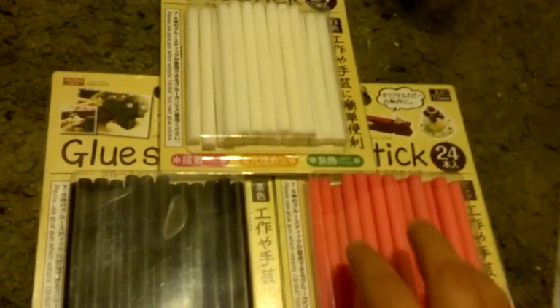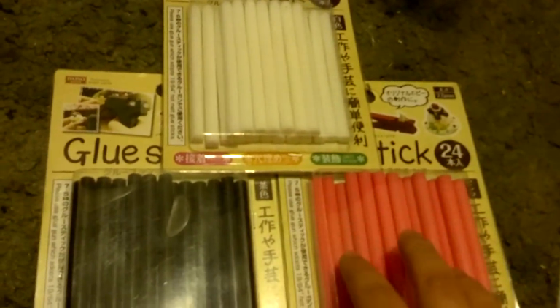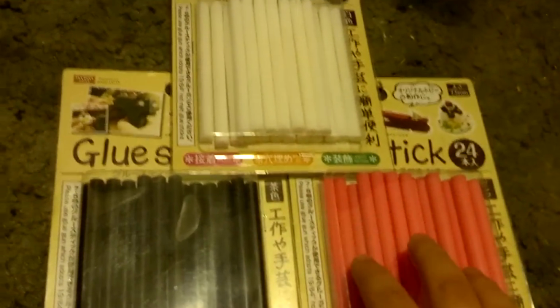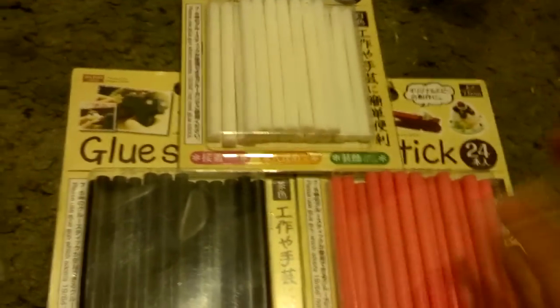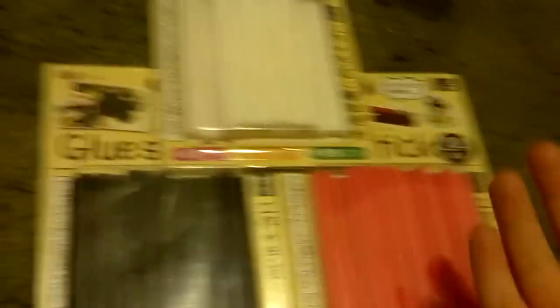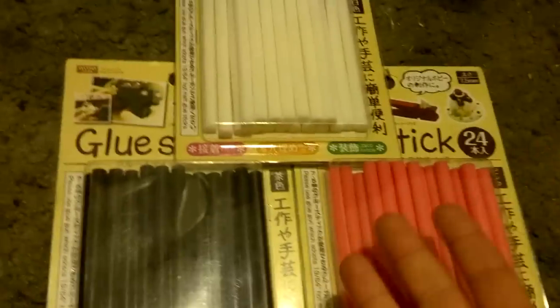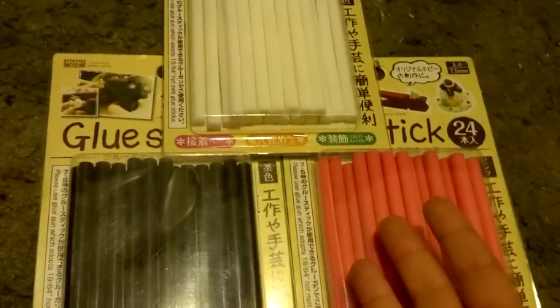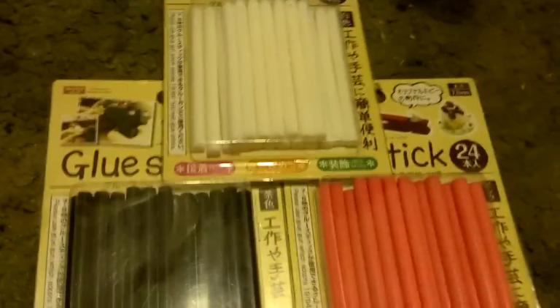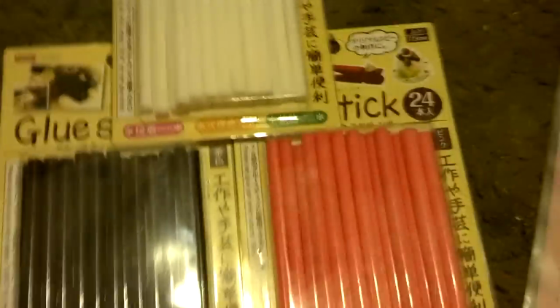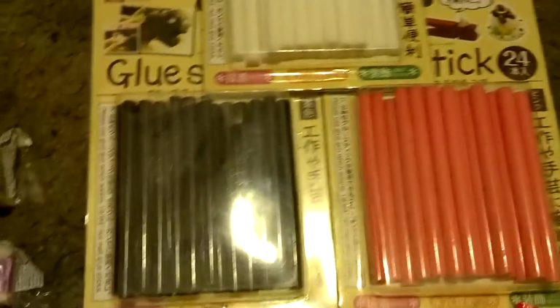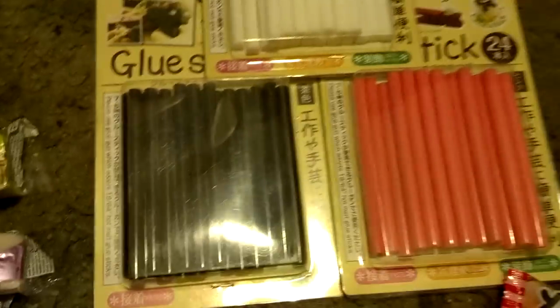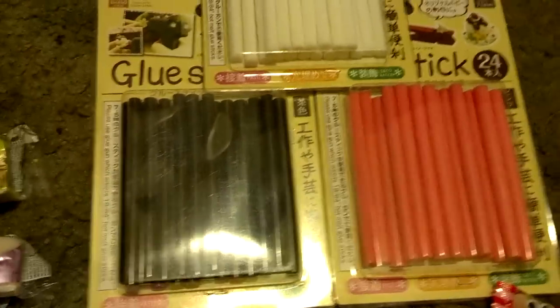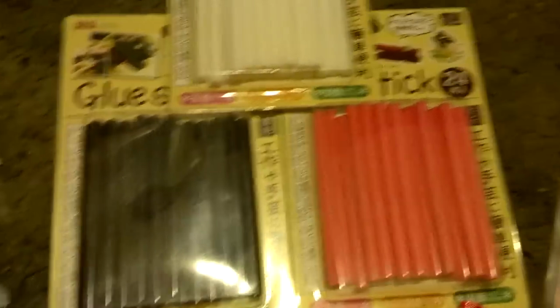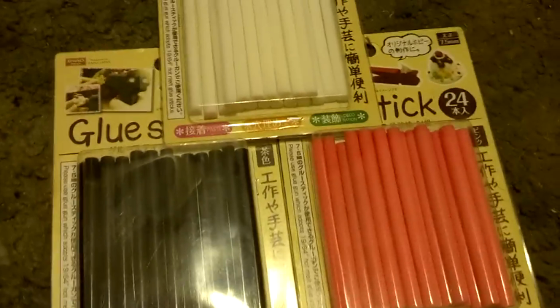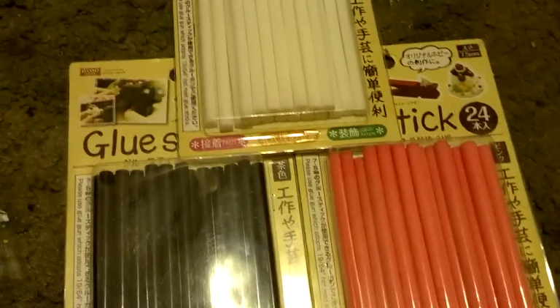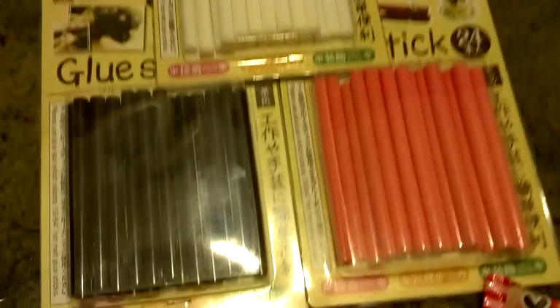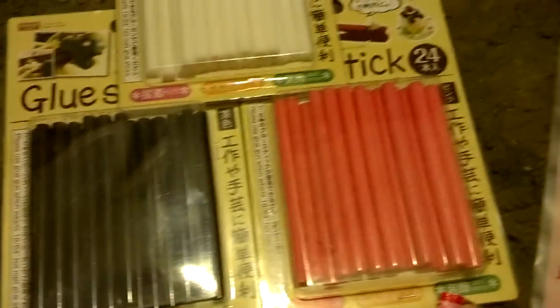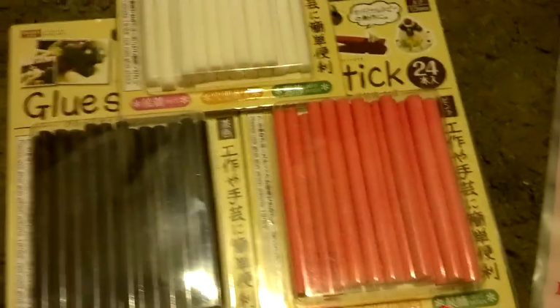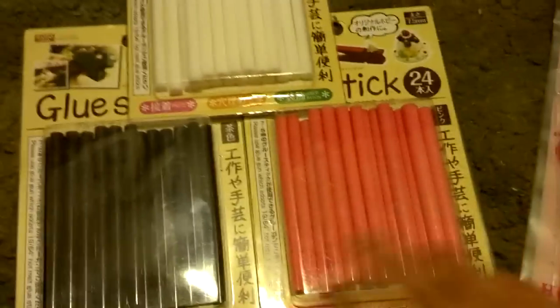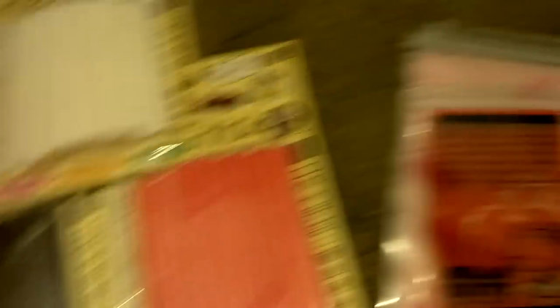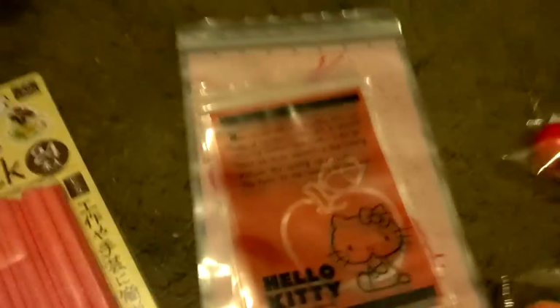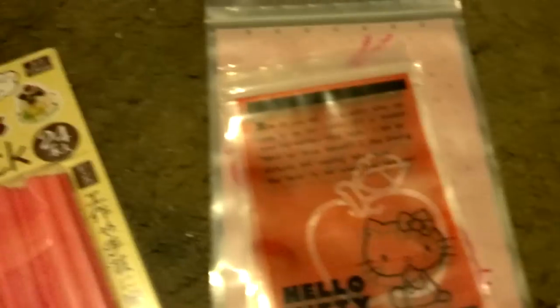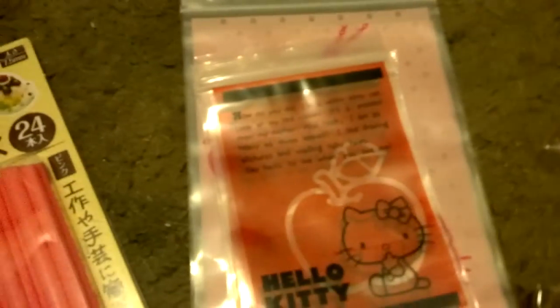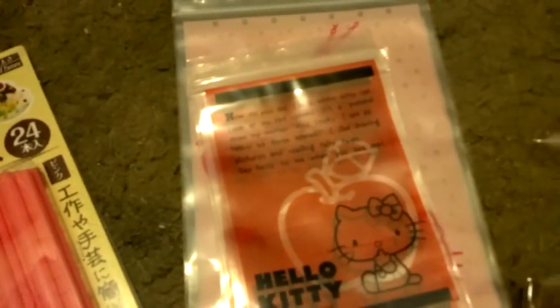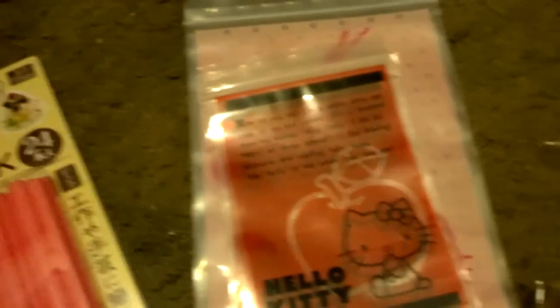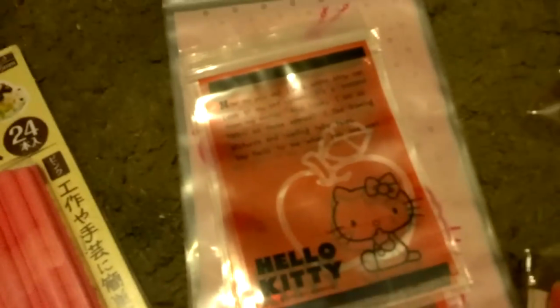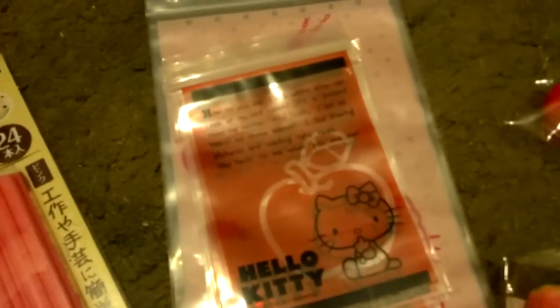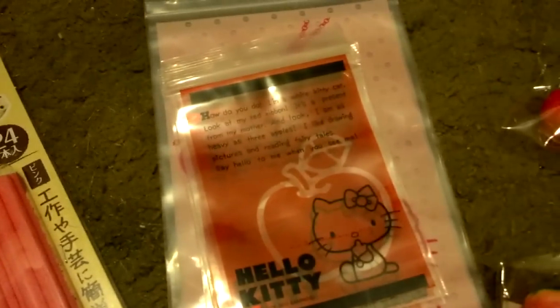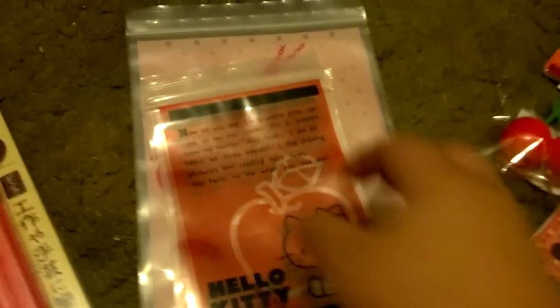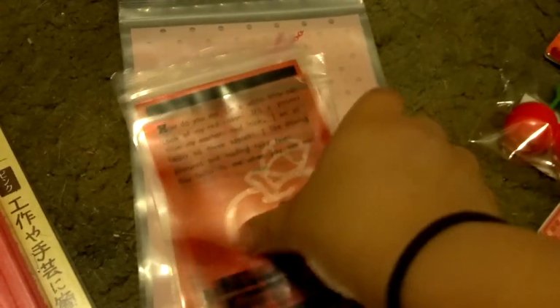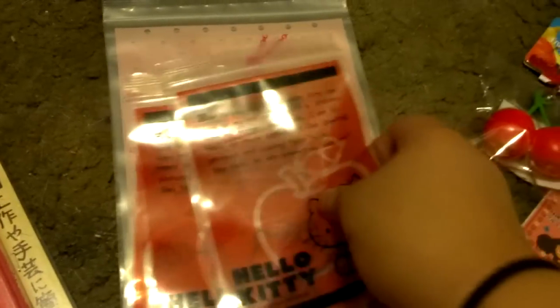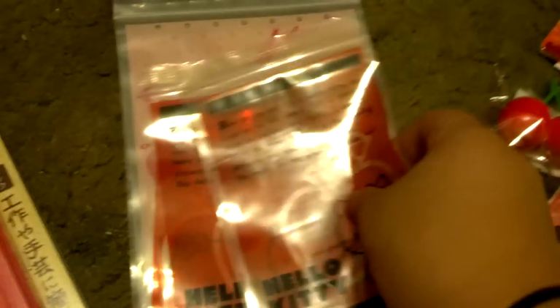I have colored glue sticks — brown, pink, and white. I can give you as much as you want, as much as you think is fair, so just let me know how much you want if you'd like any of these.